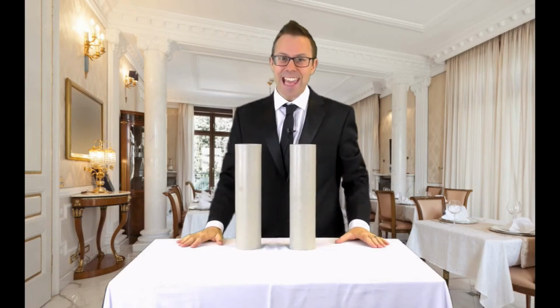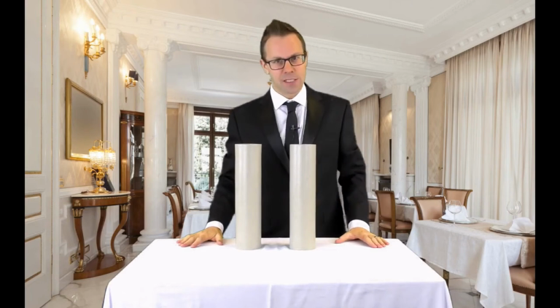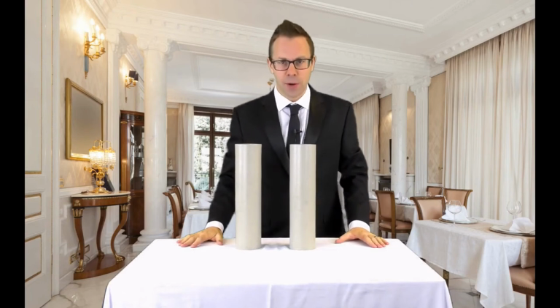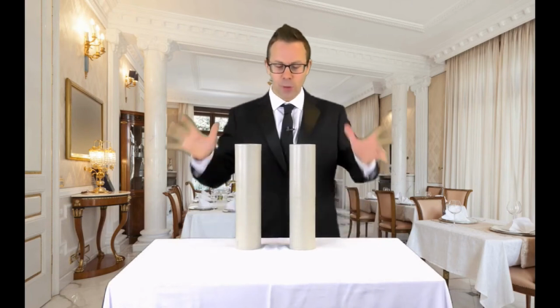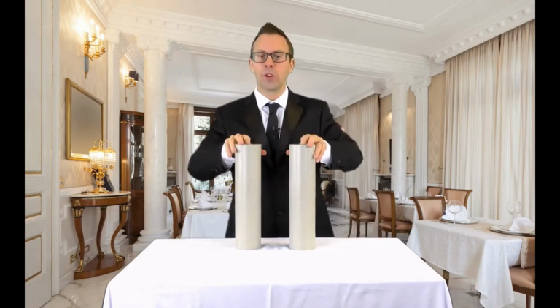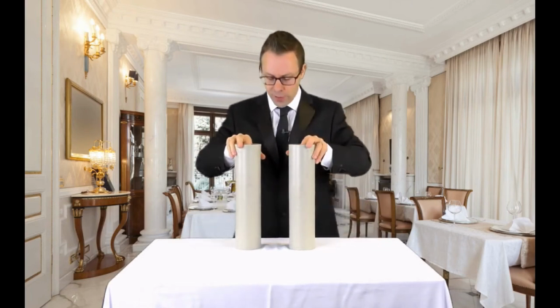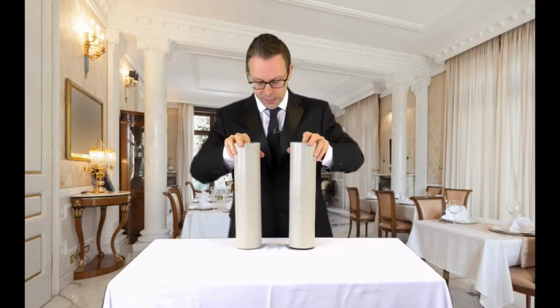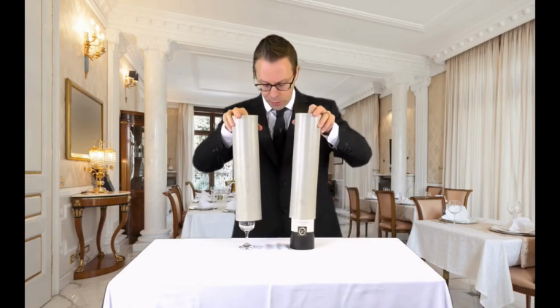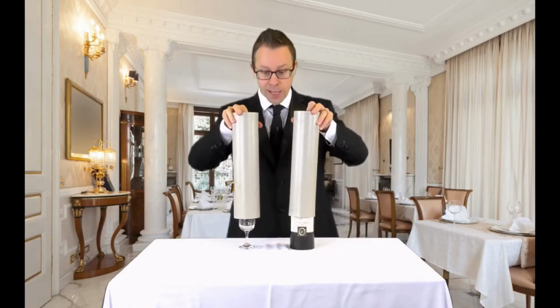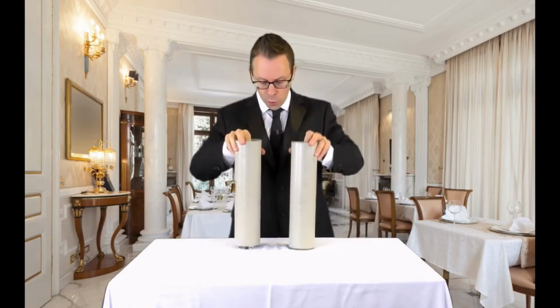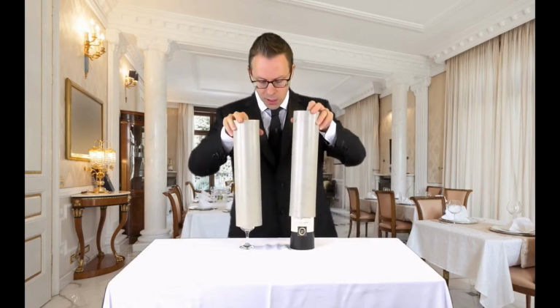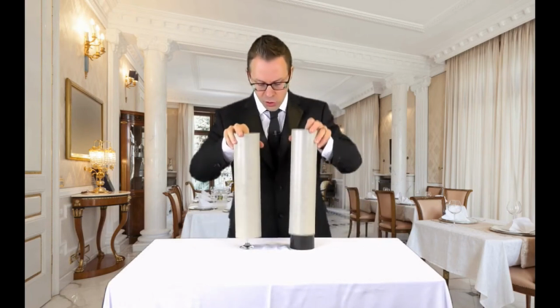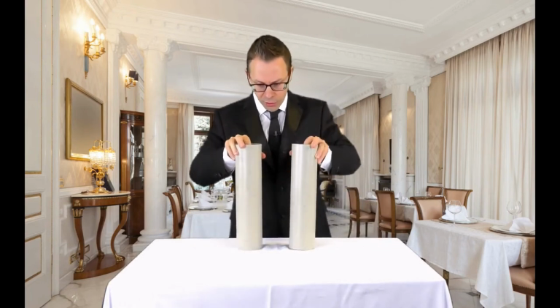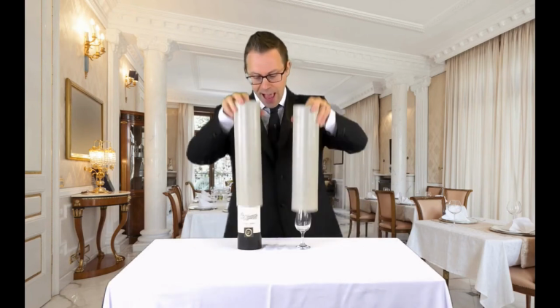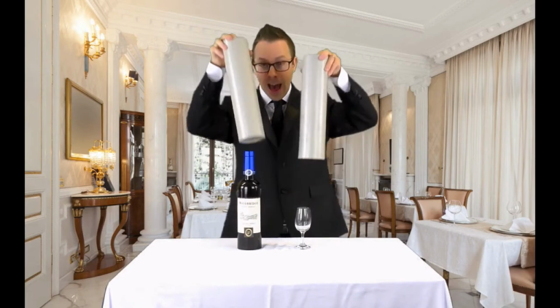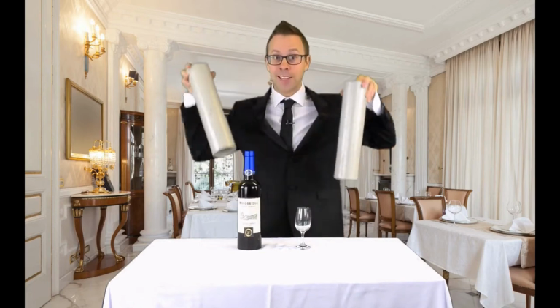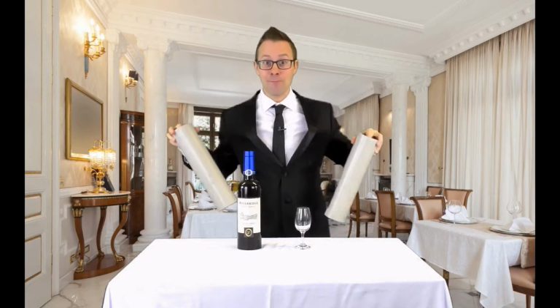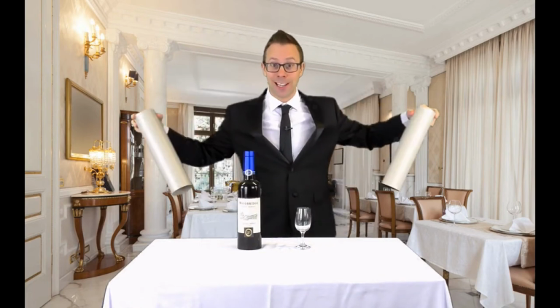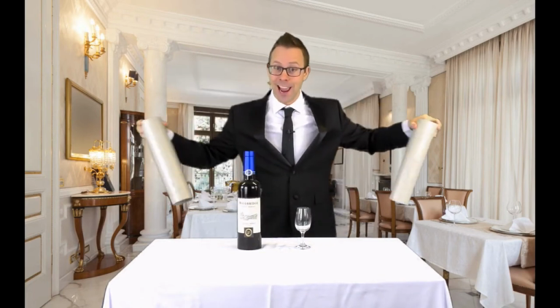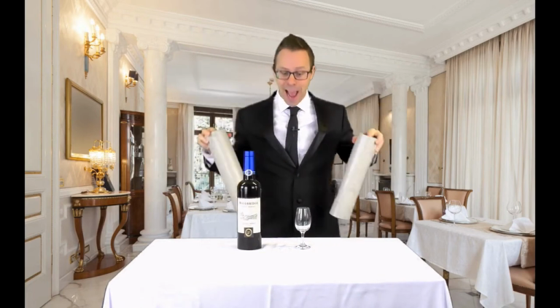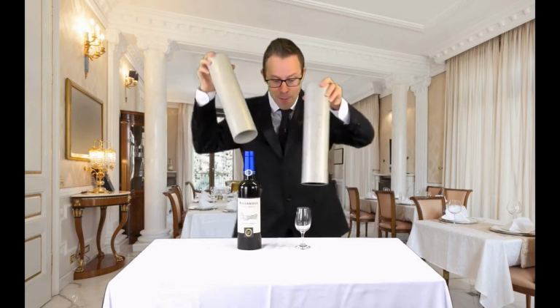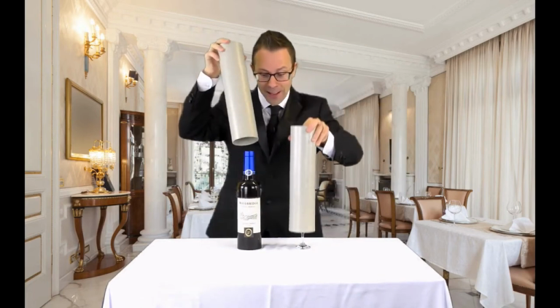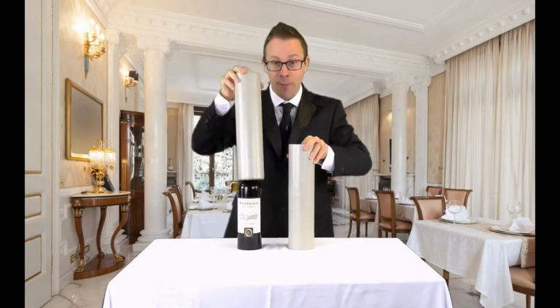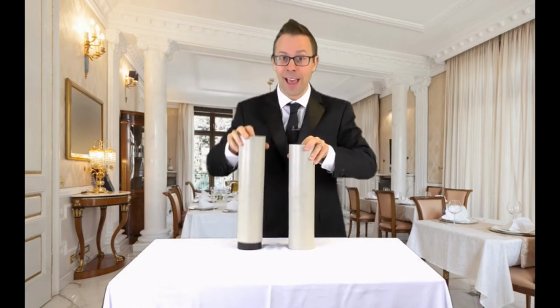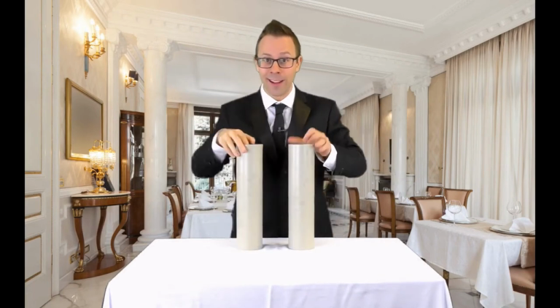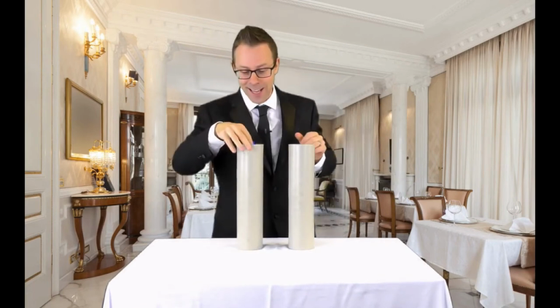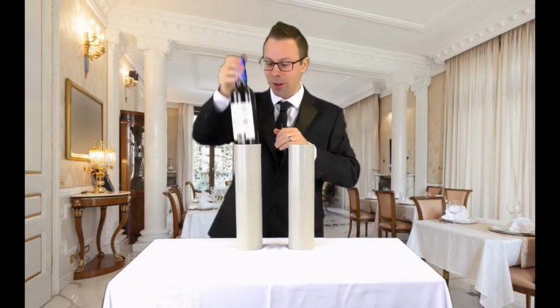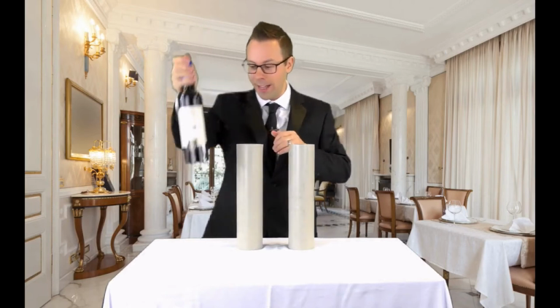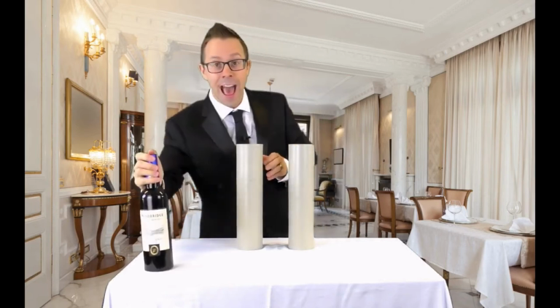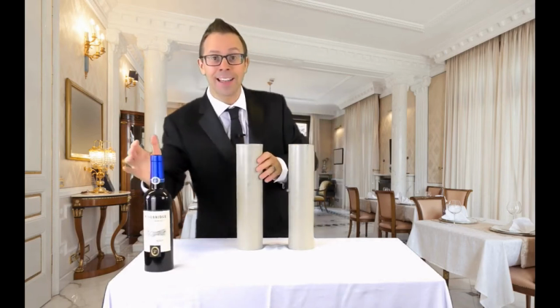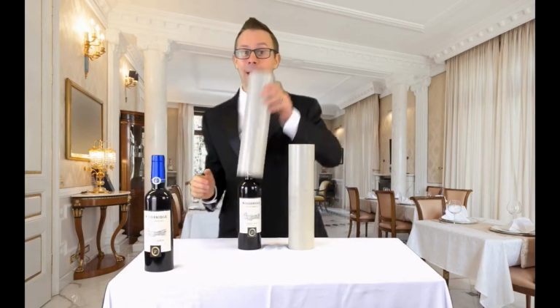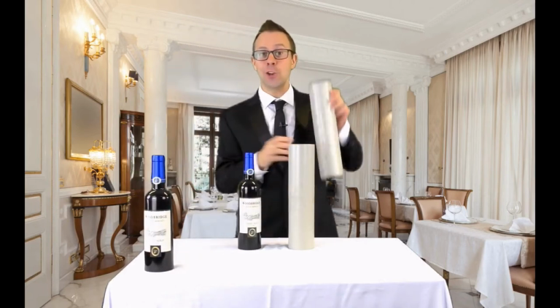You don't seem very impressed. Okay, we'll try it for real. Ready? On three. One, two, three. And yes, they magically change. How about that? So now we have a wine glass, a bottle of wine and an empty tube.